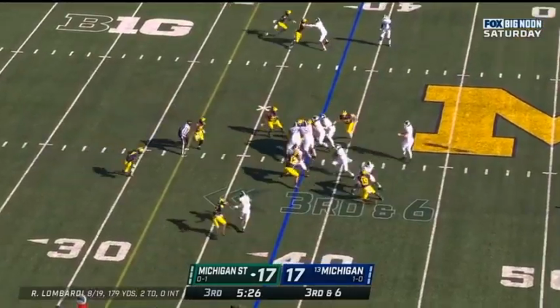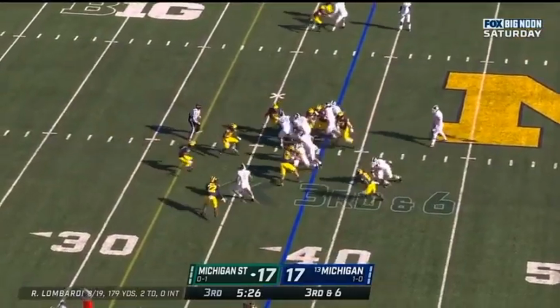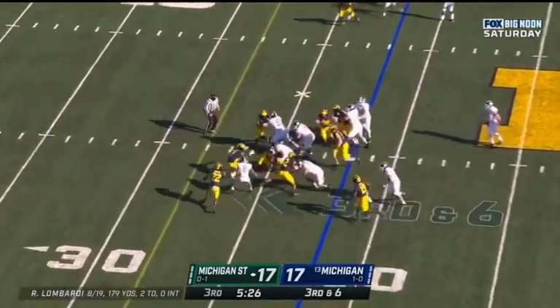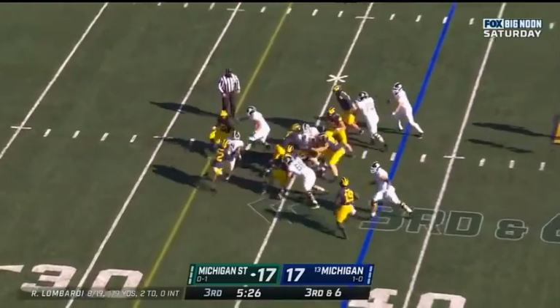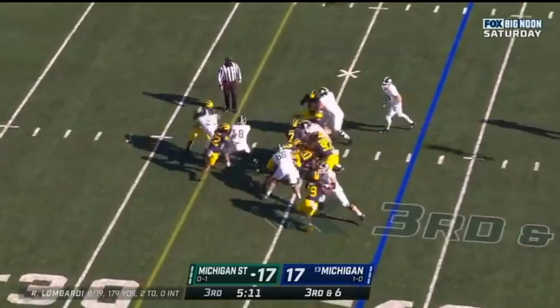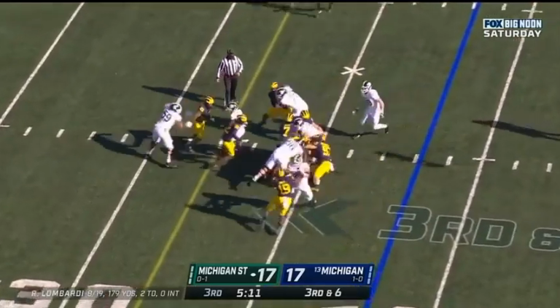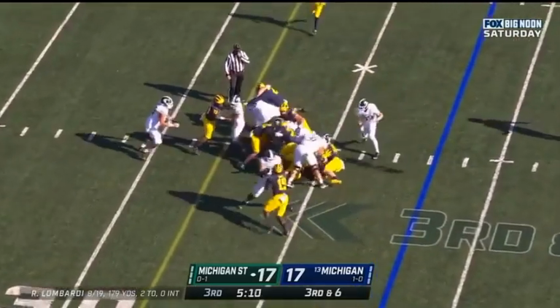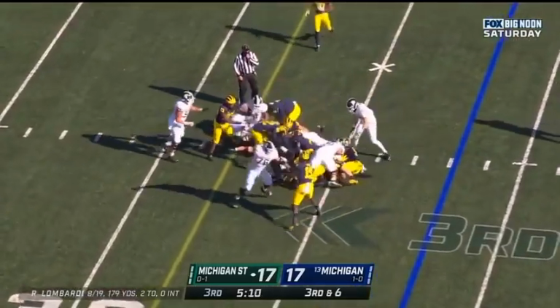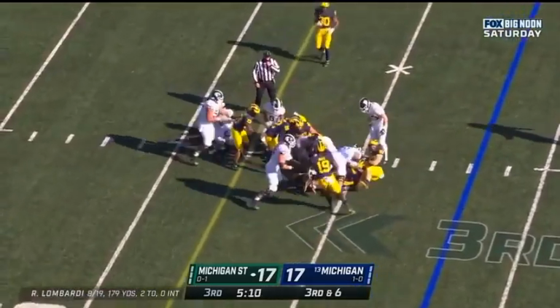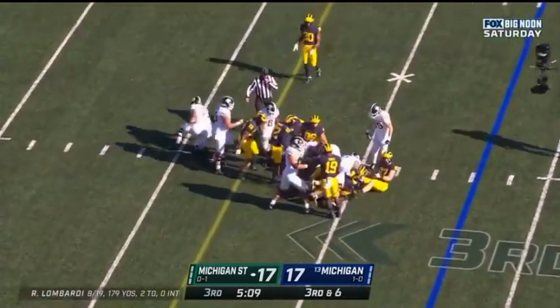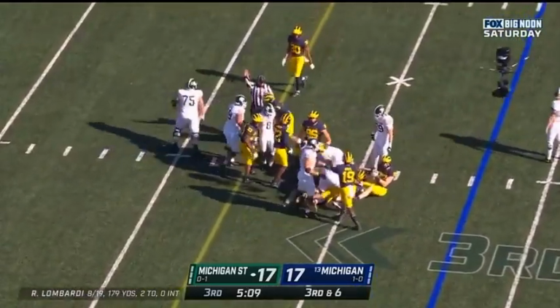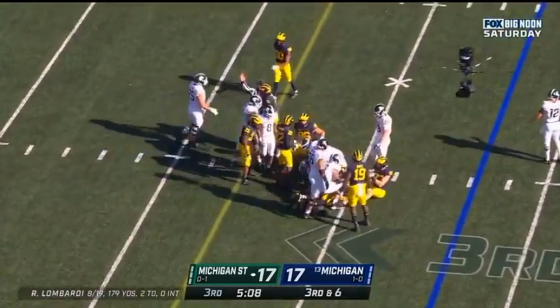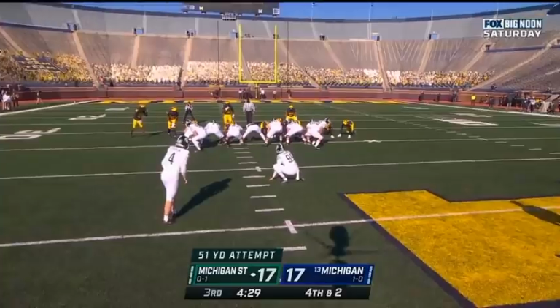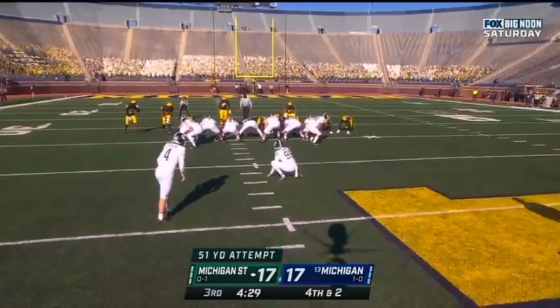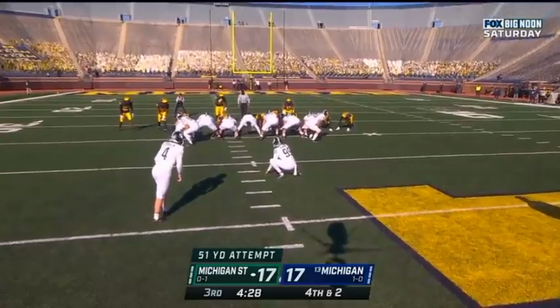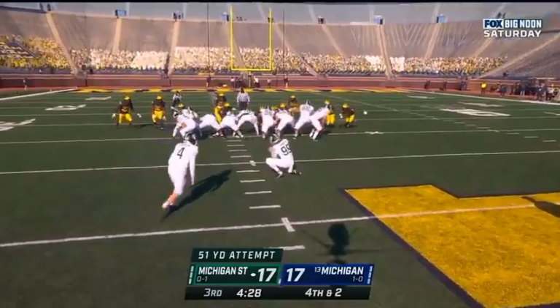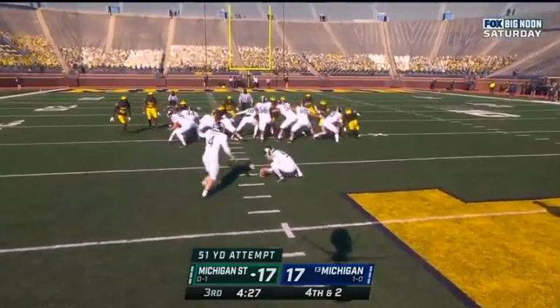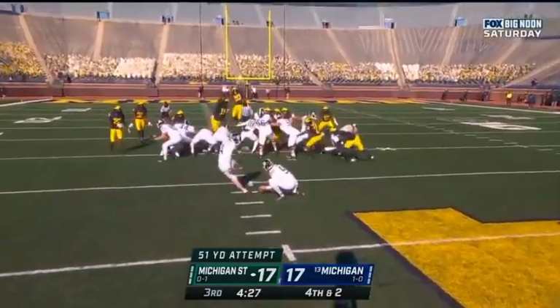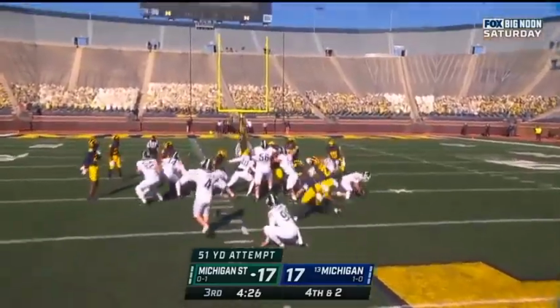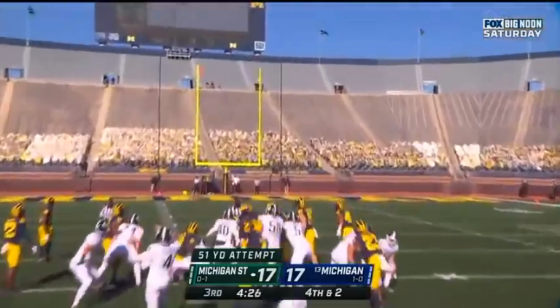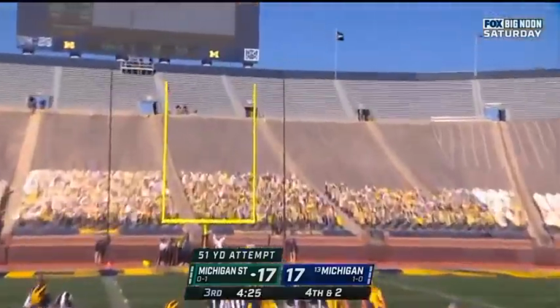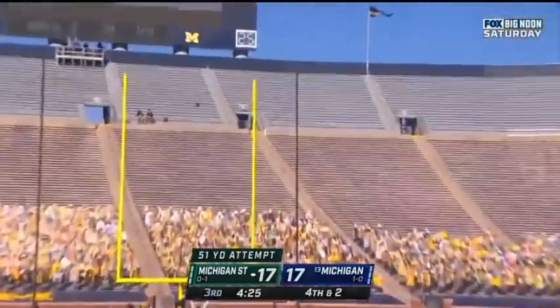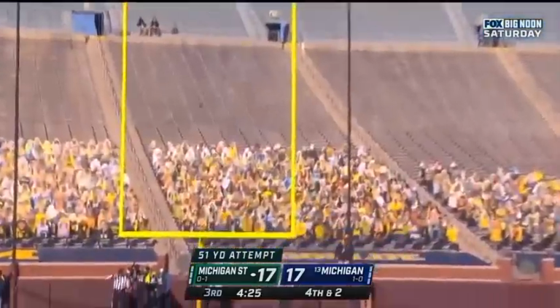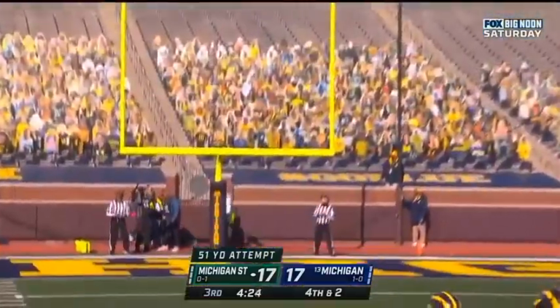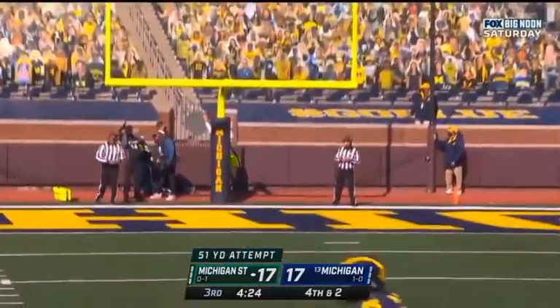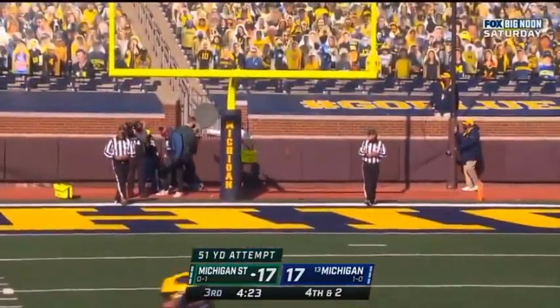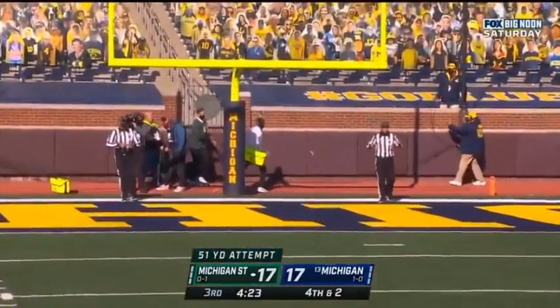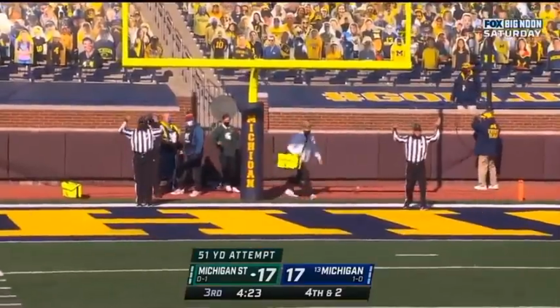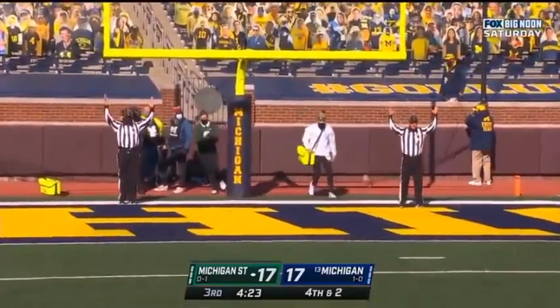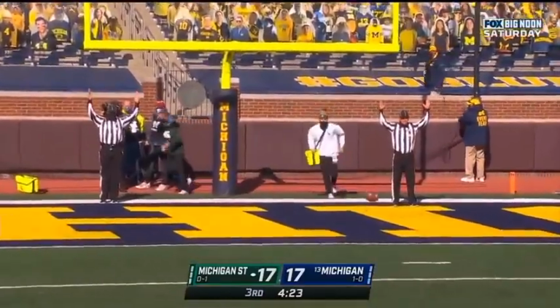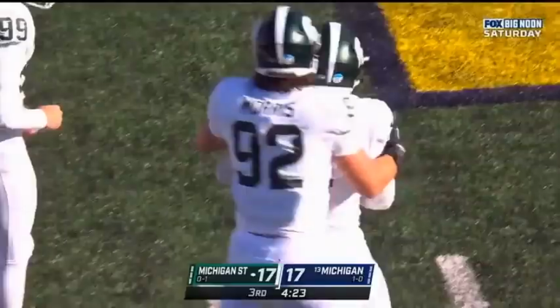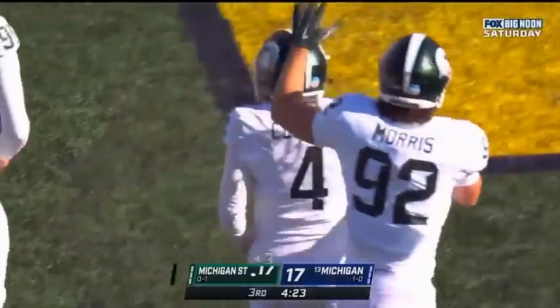No interceptions. Here's the run with Hayward — he would not get the first down. This one from 51. Bang, and it's good.